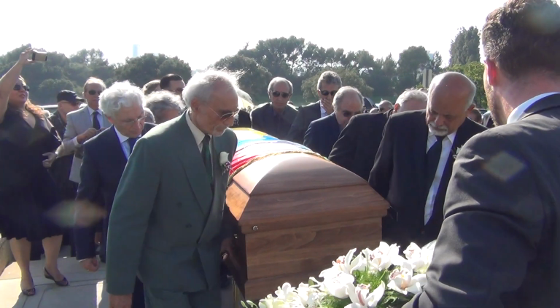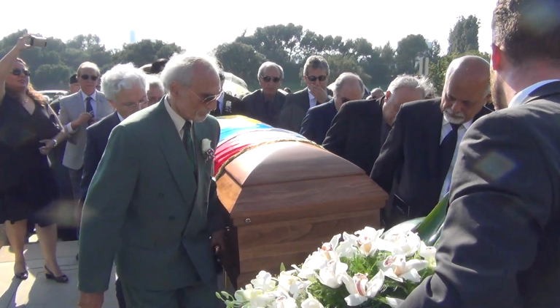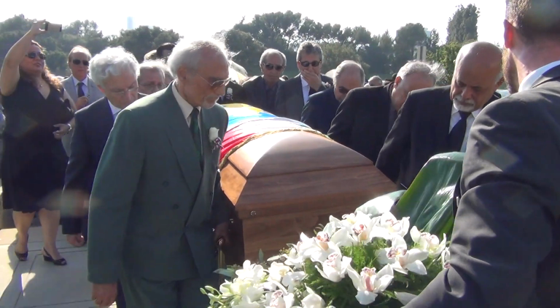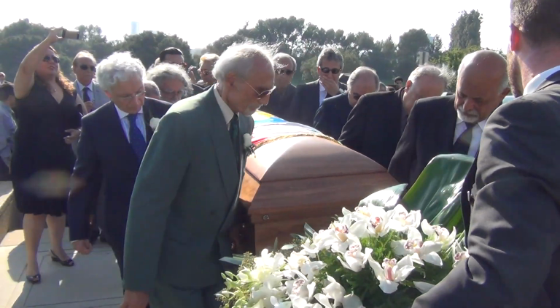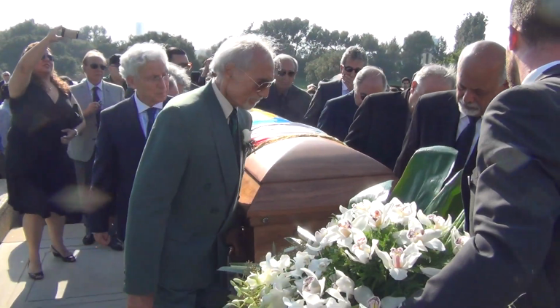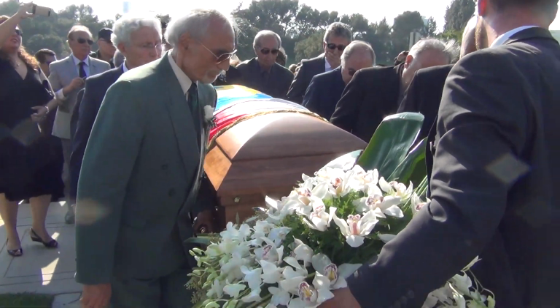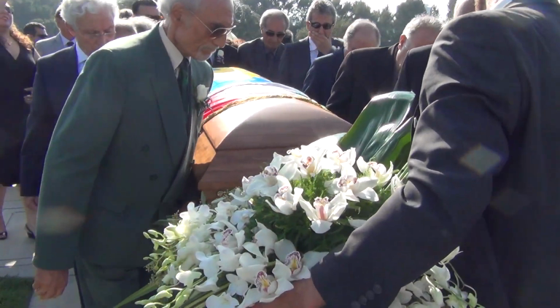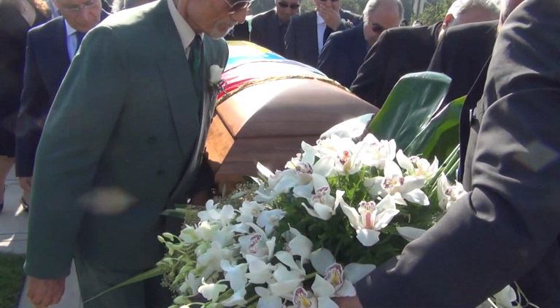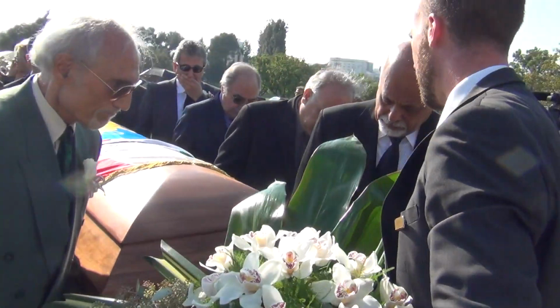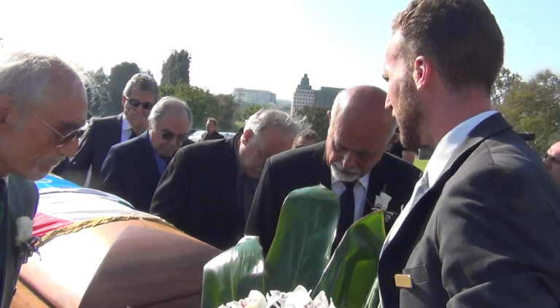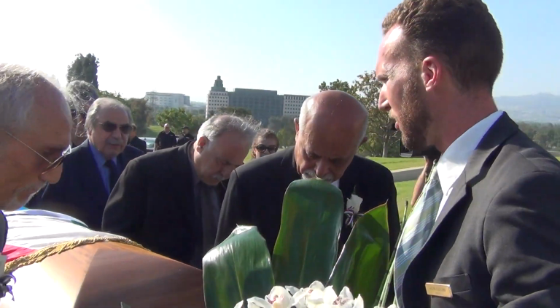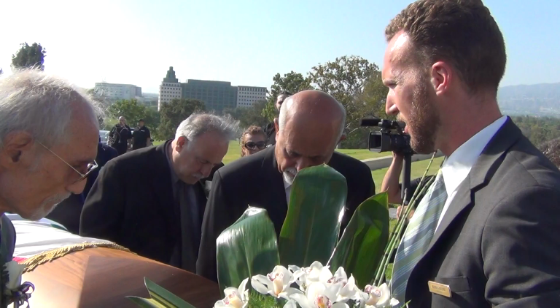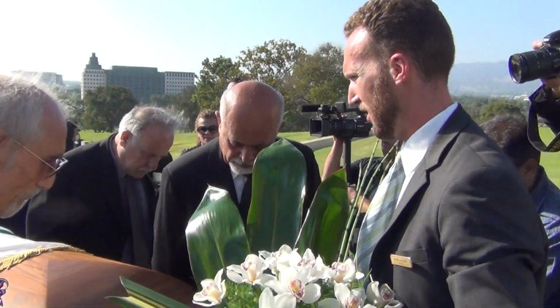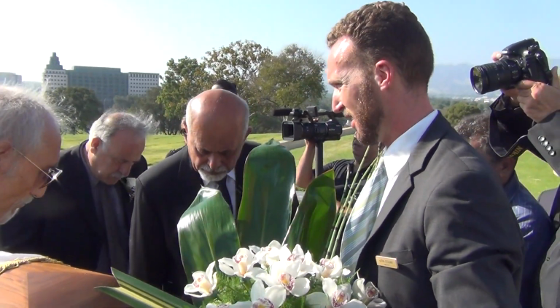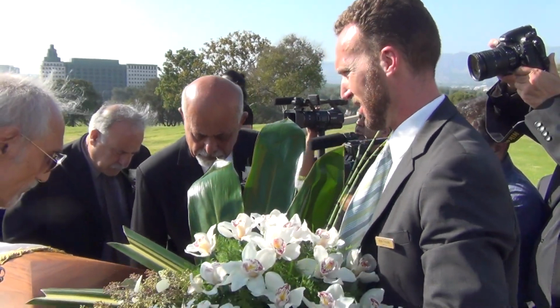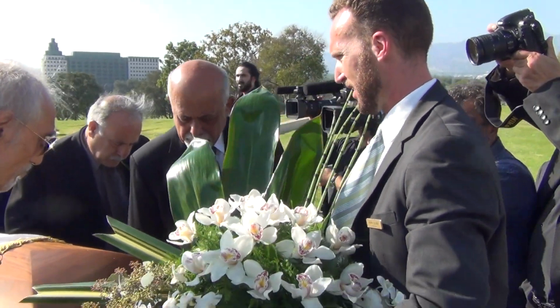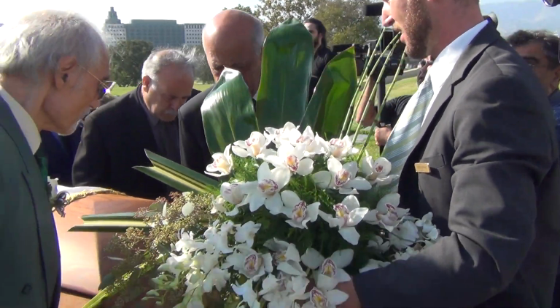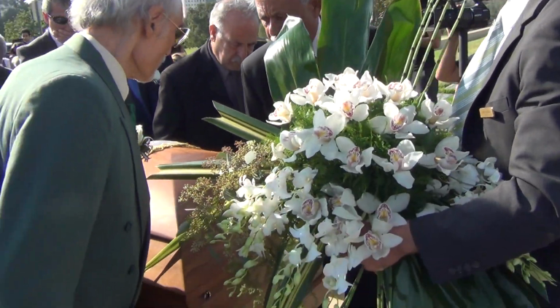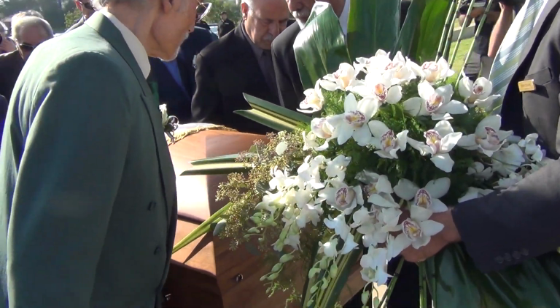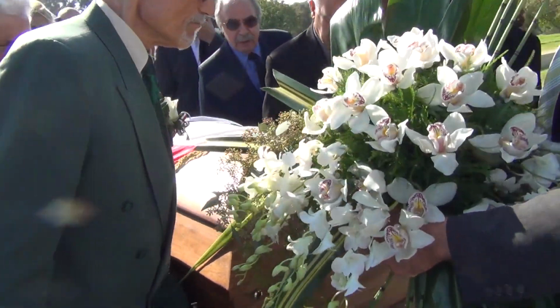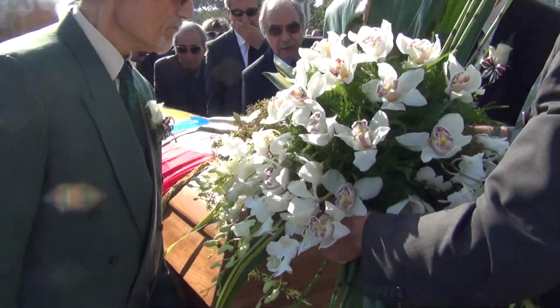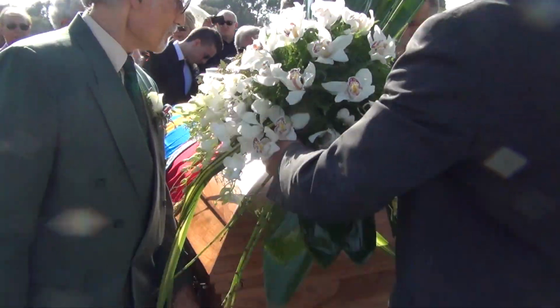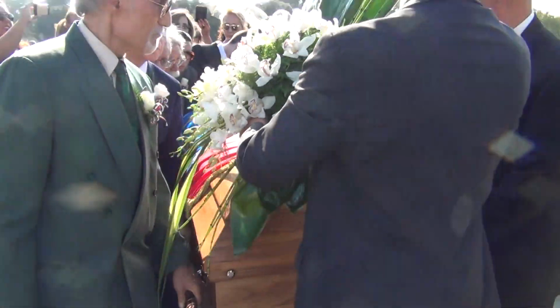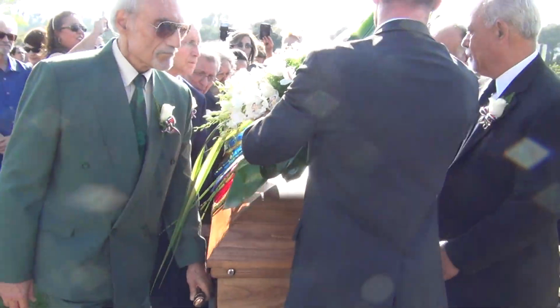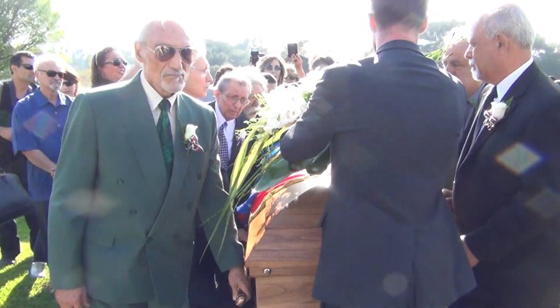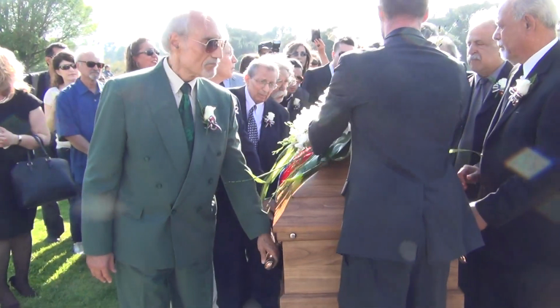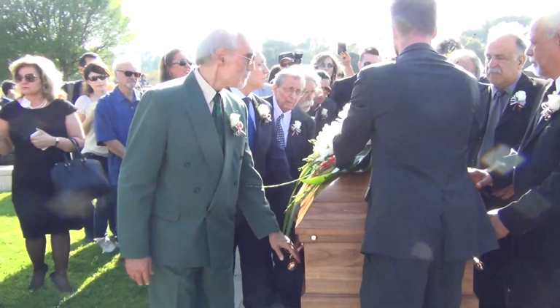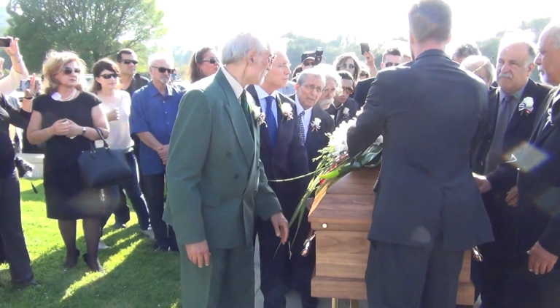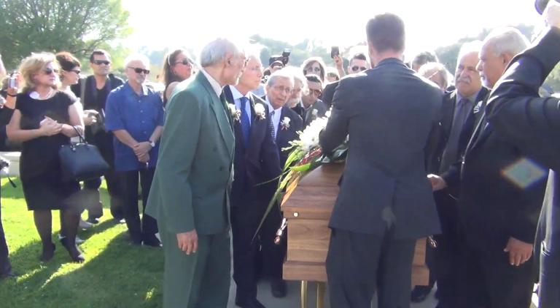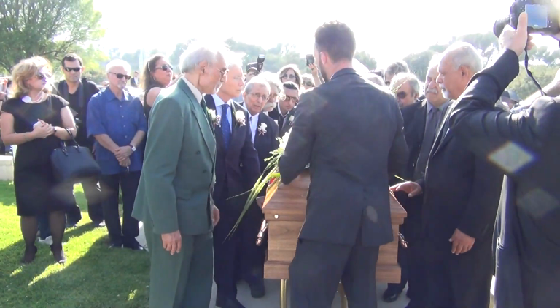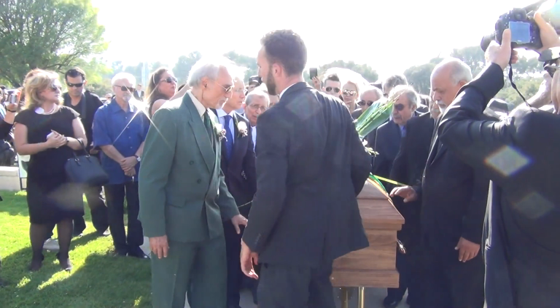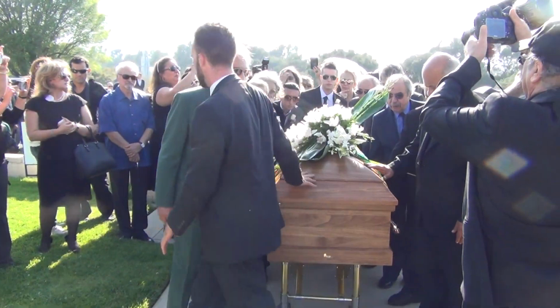Keep coming. Keep coming. Now pause and gently lower. Okay? Gently lower. Now right now the brakes are on. I'm just going to reach in the back. Hold on, keep waiting.